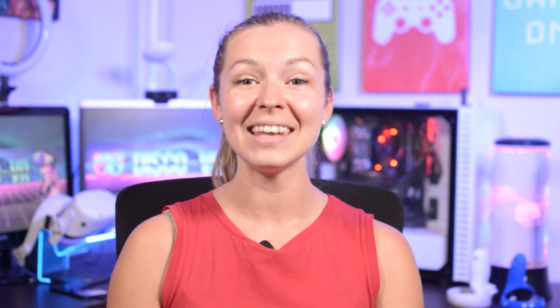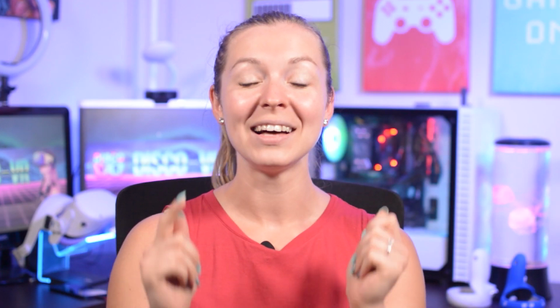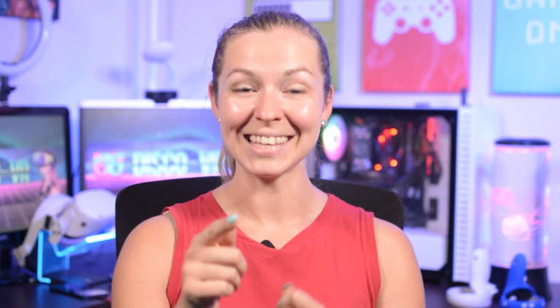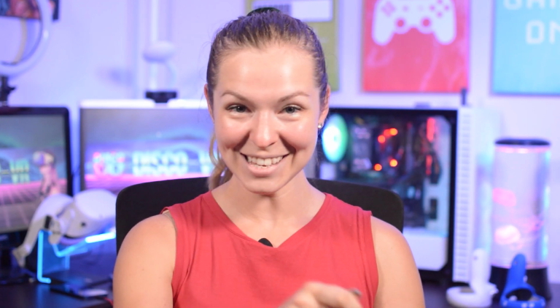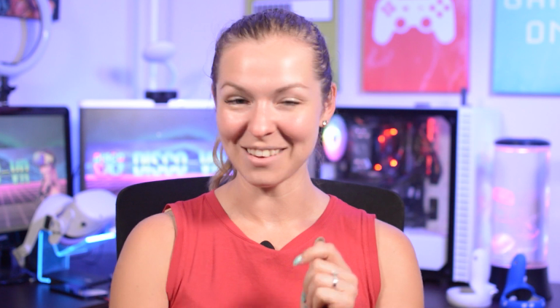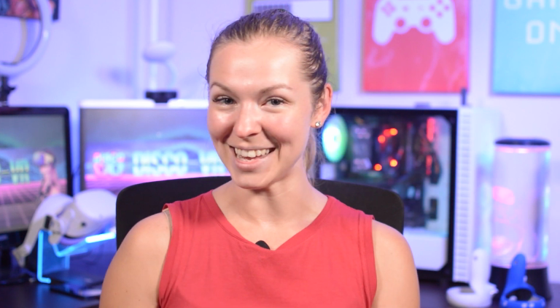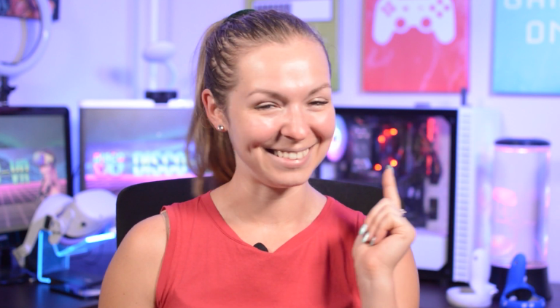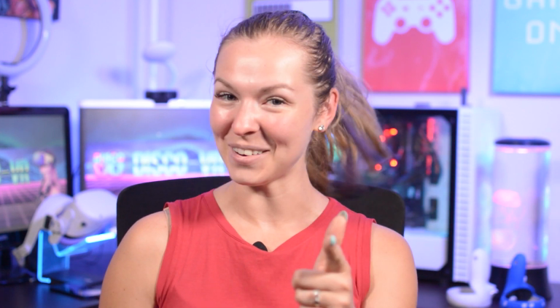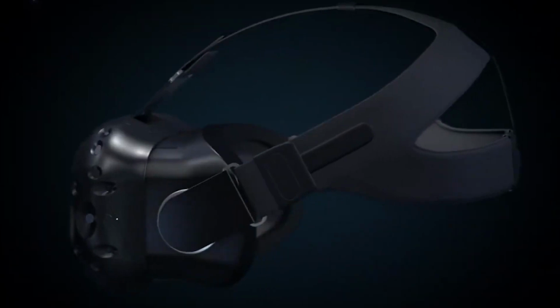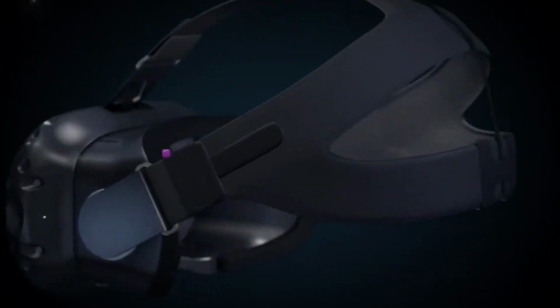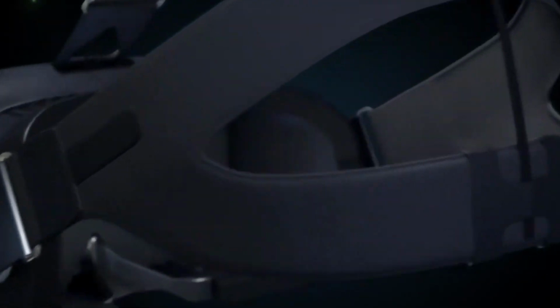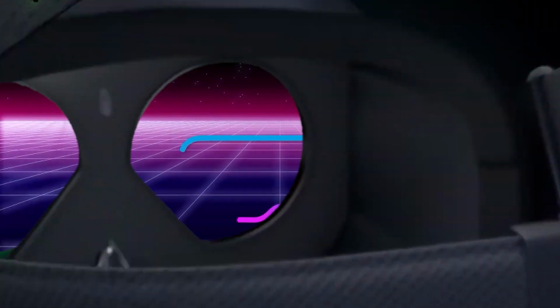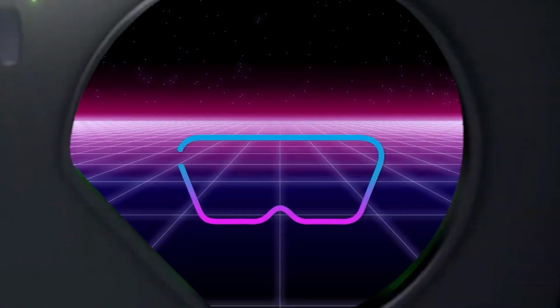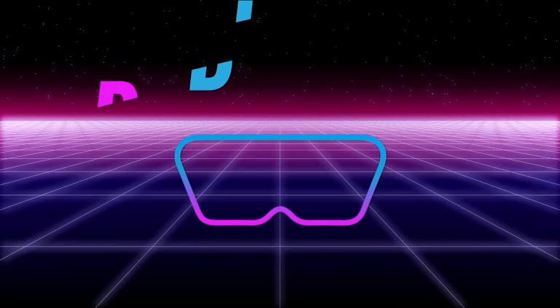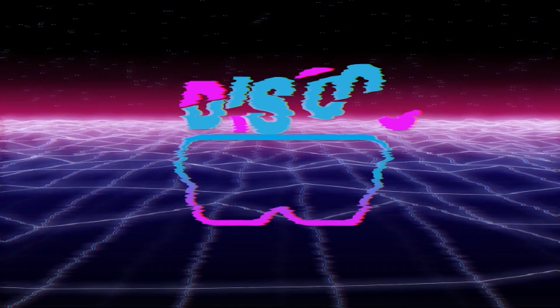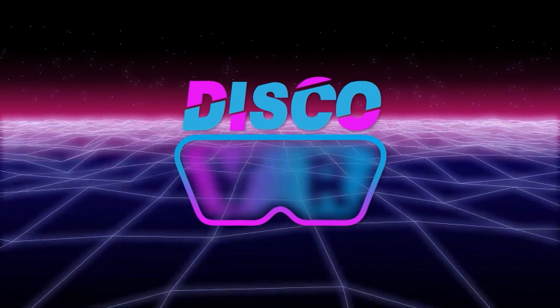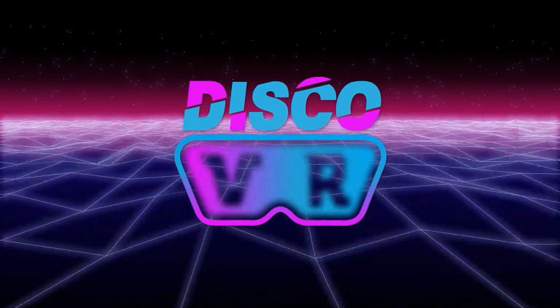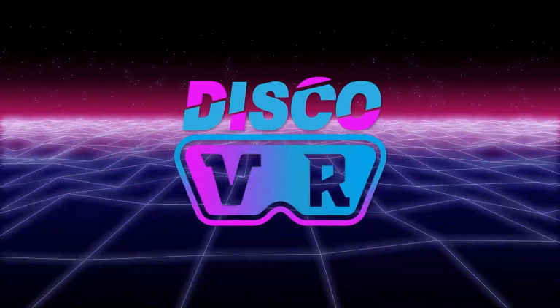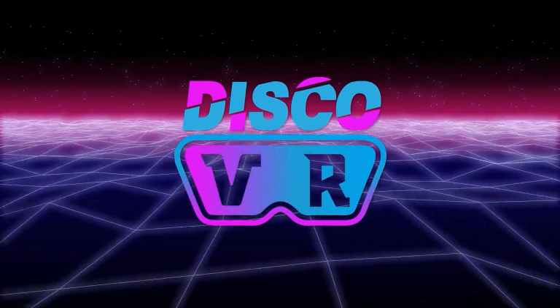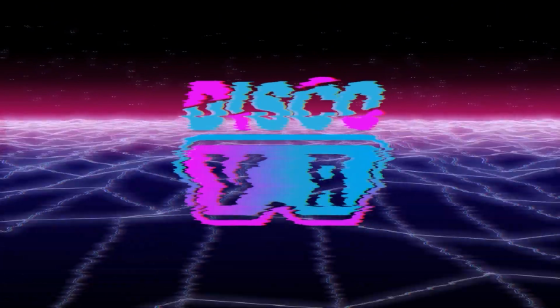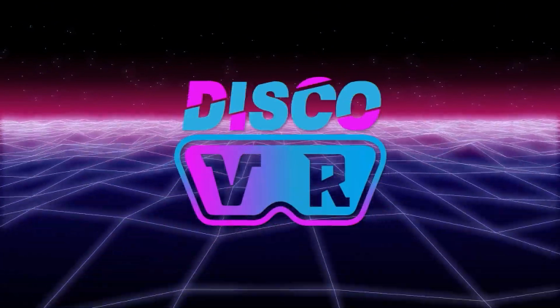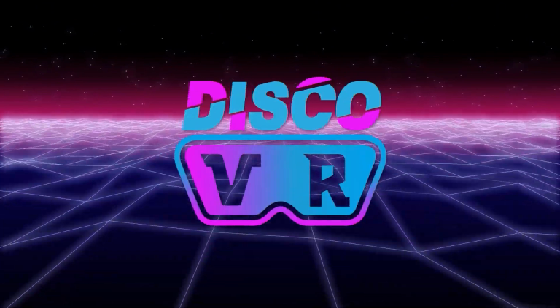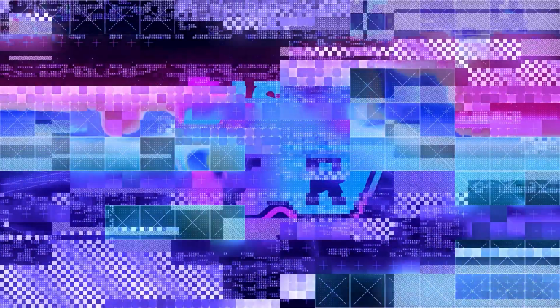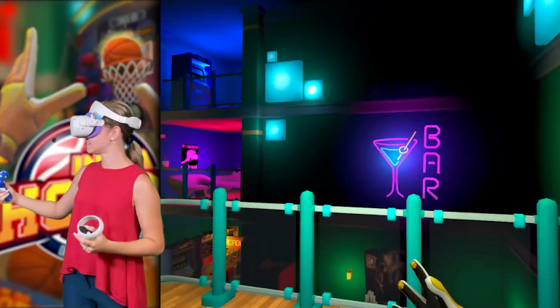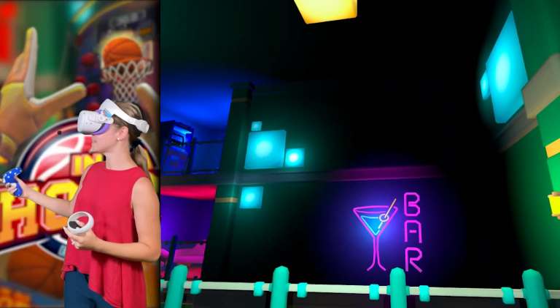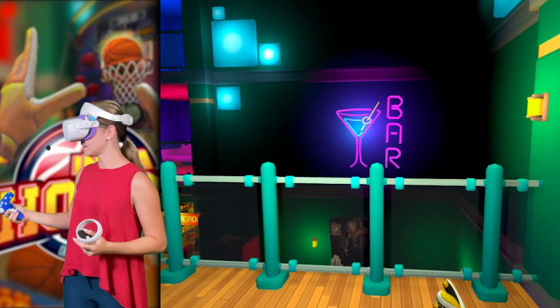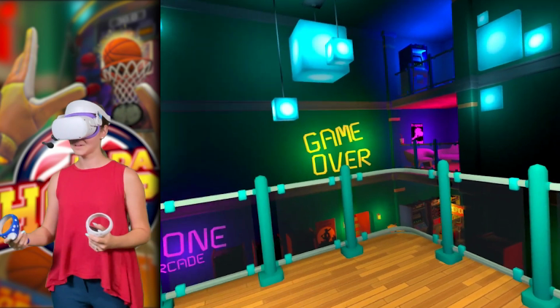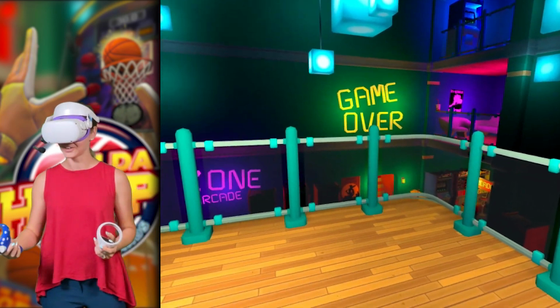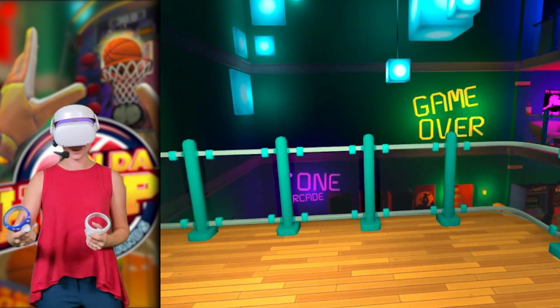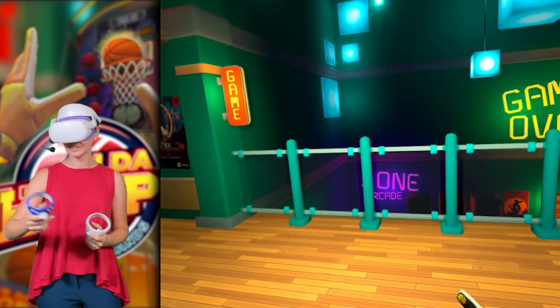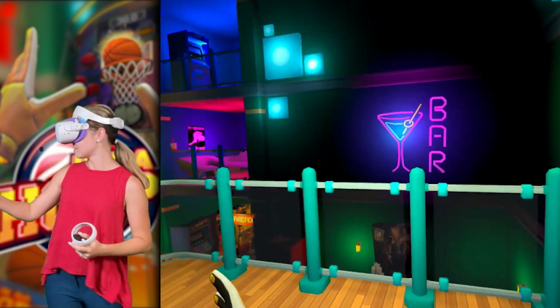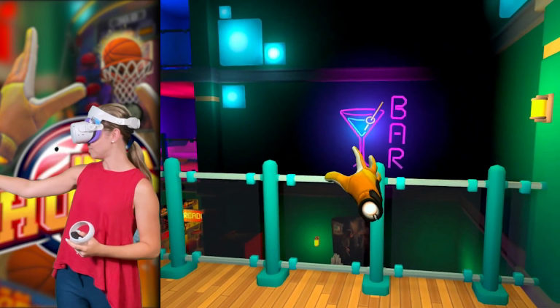And now let's get into it. If you're ready, let's go. It seems like we are in some kind of an arcade bar, but definitely a bar.